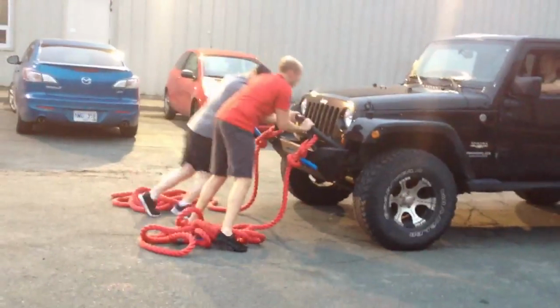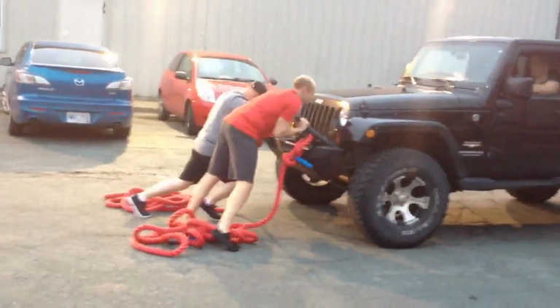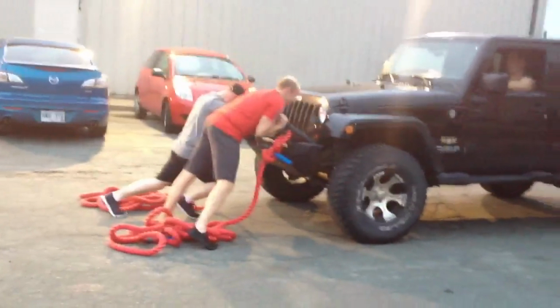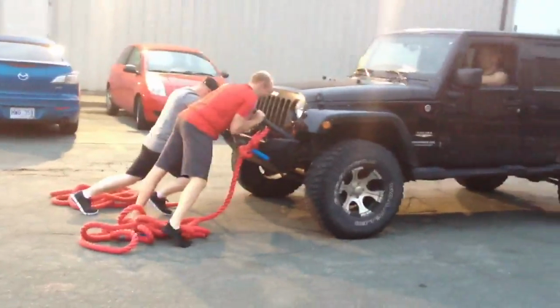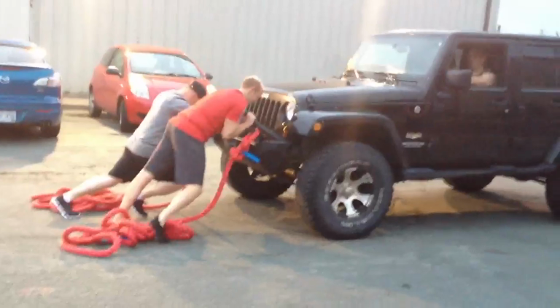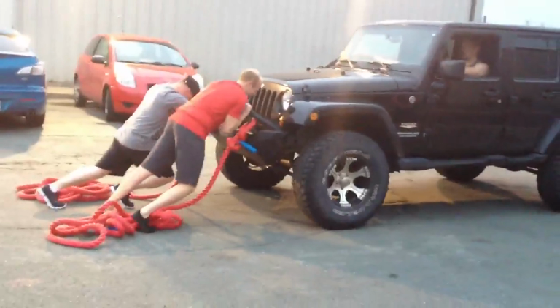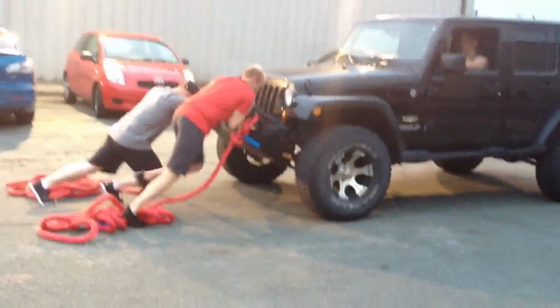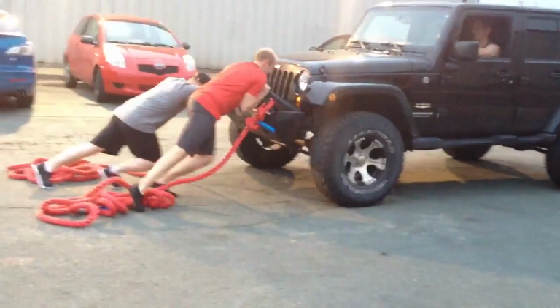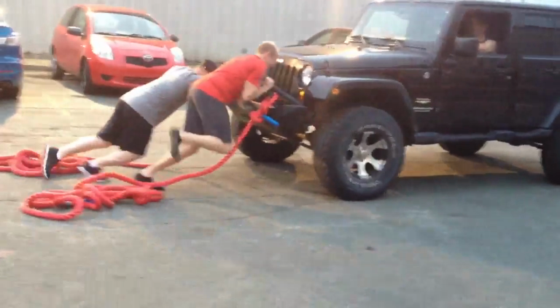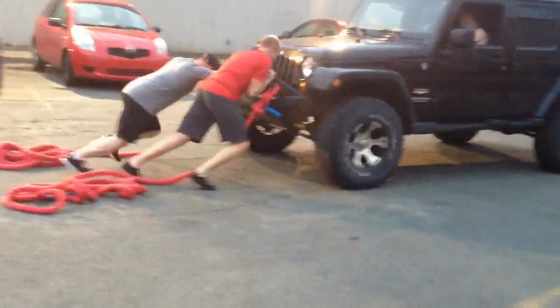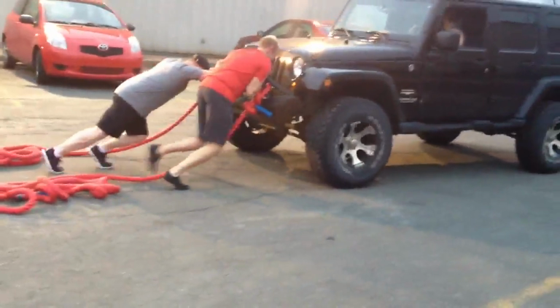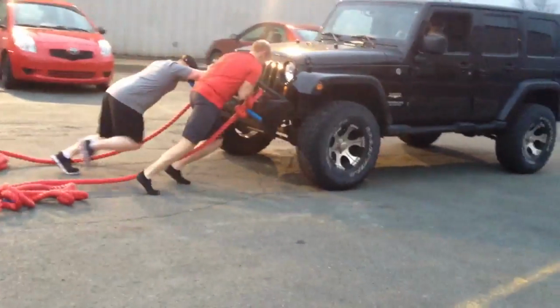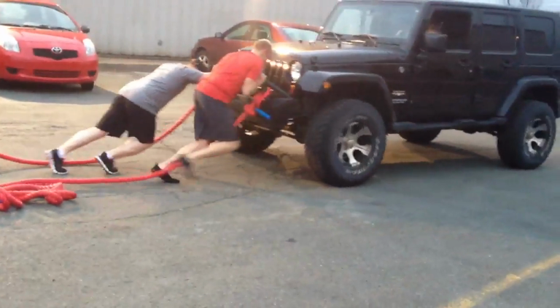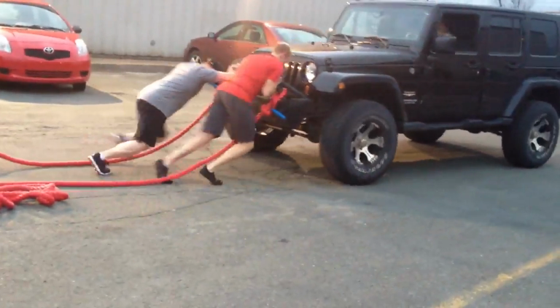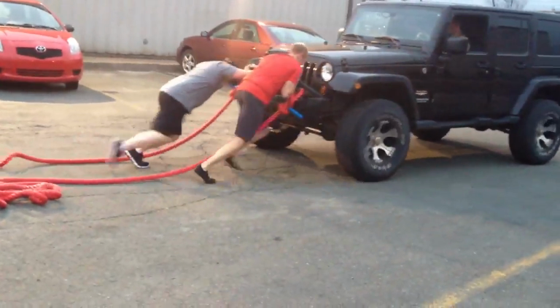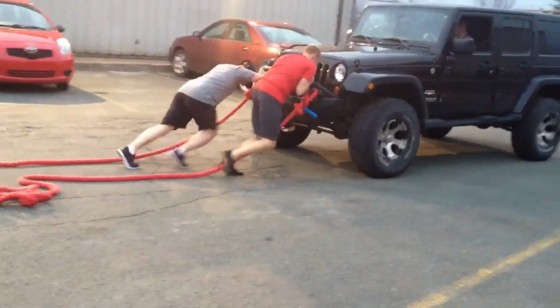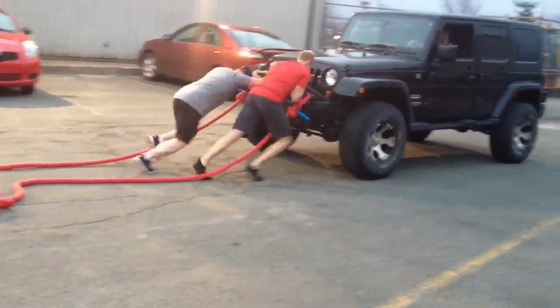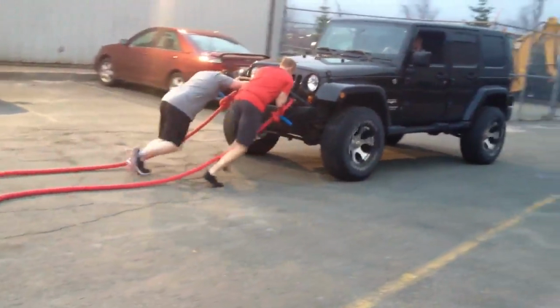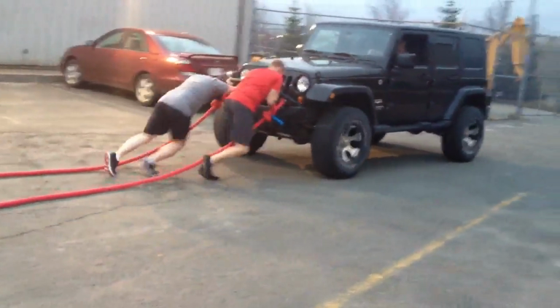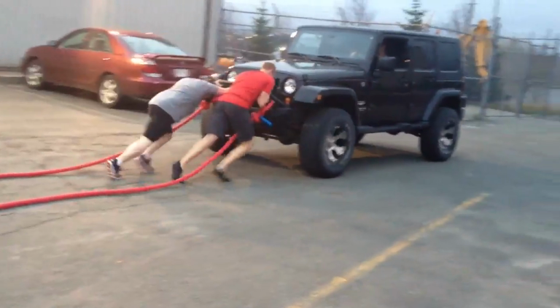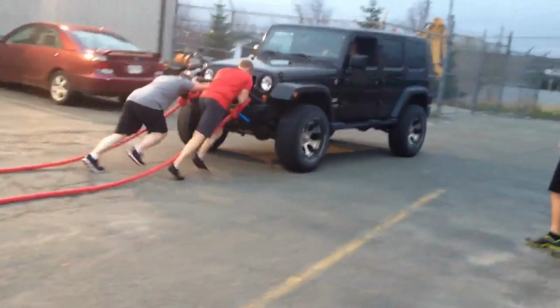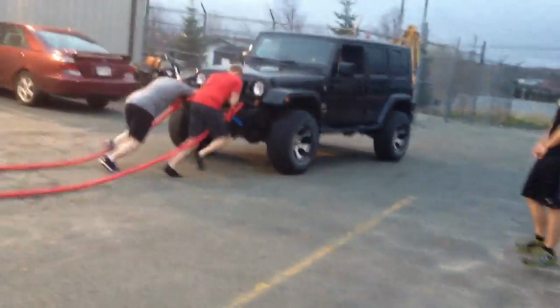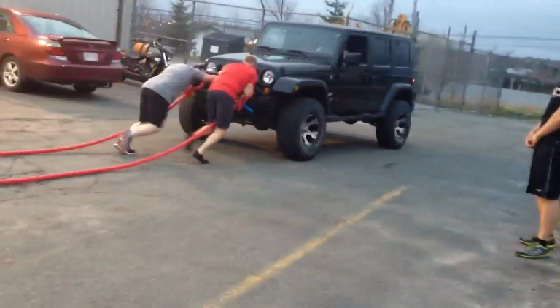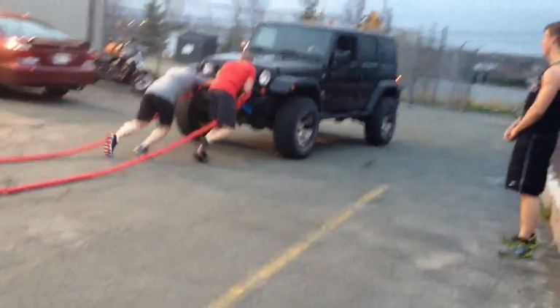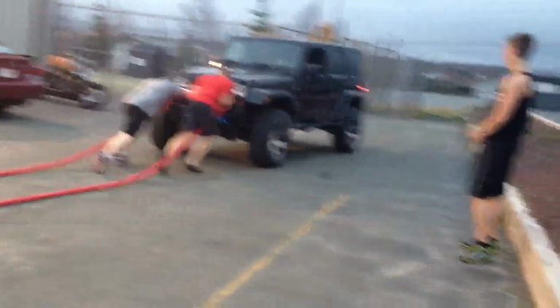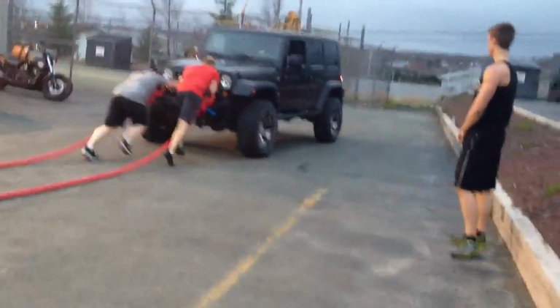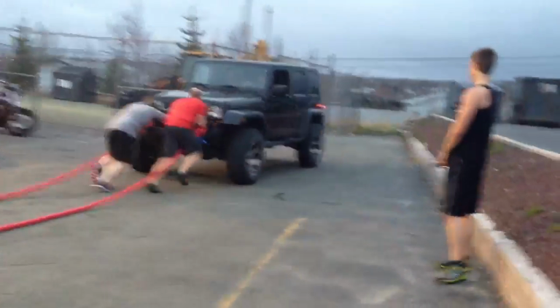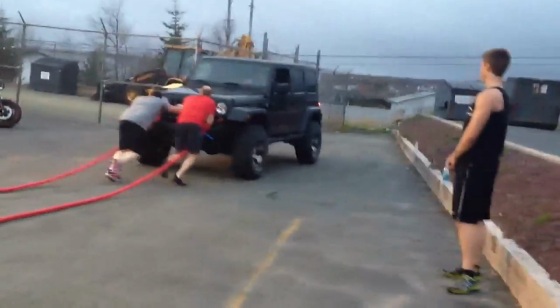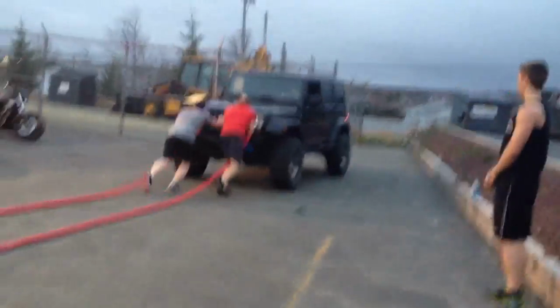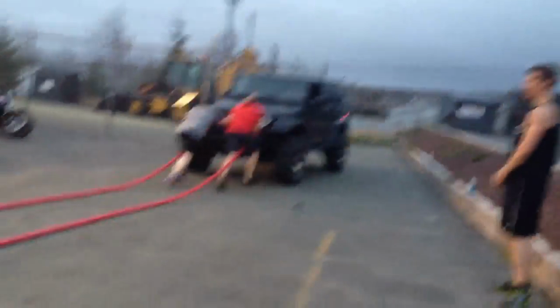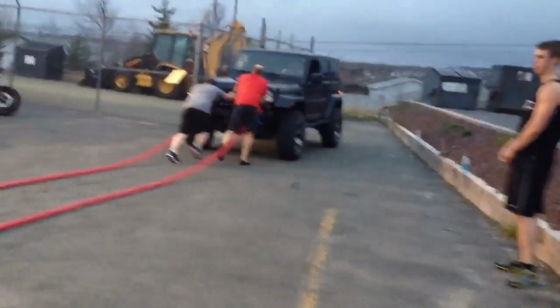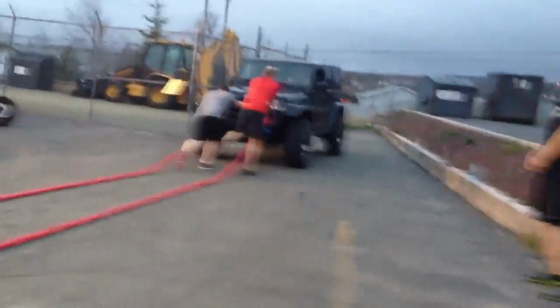Big push now. Tight through the lats. Good. Beautiful. Awesome, guys.